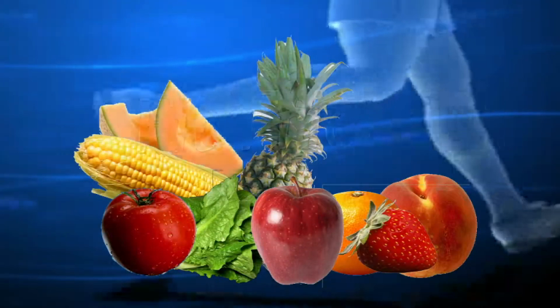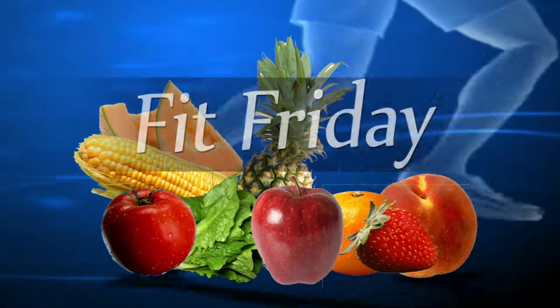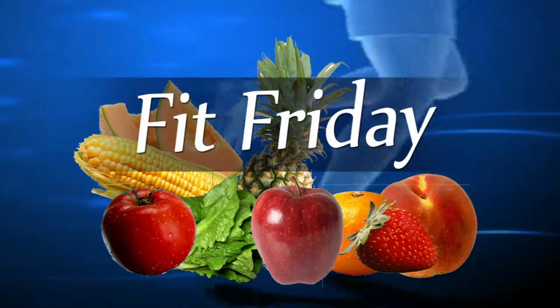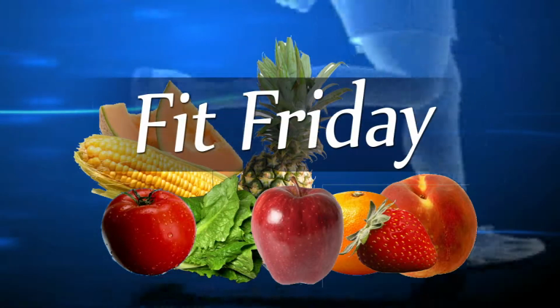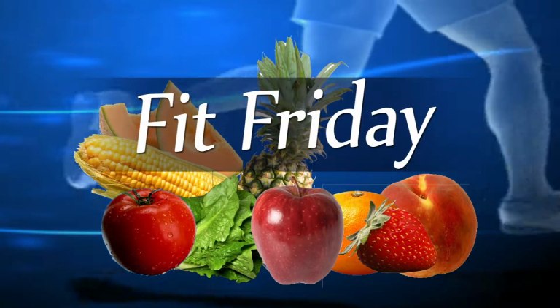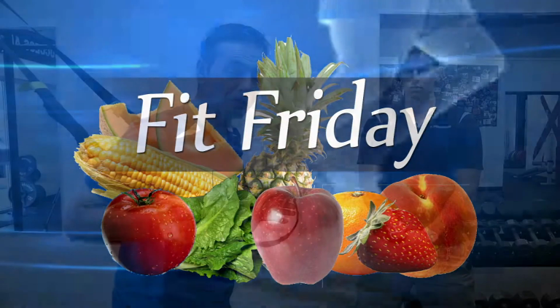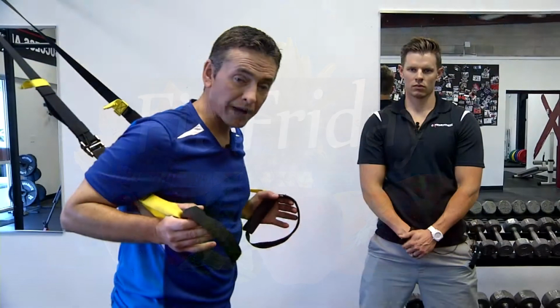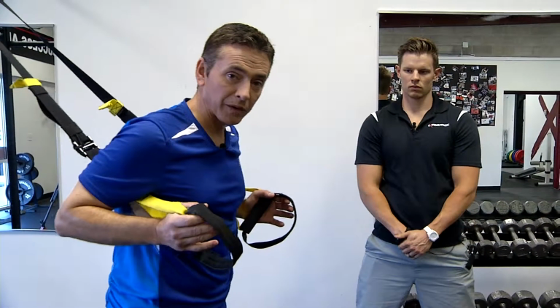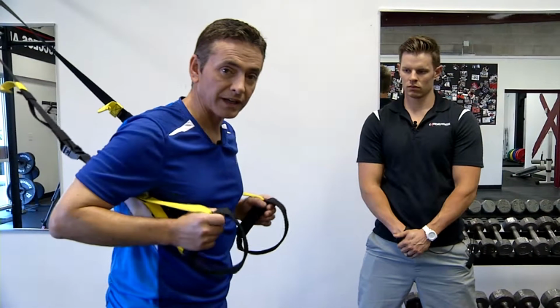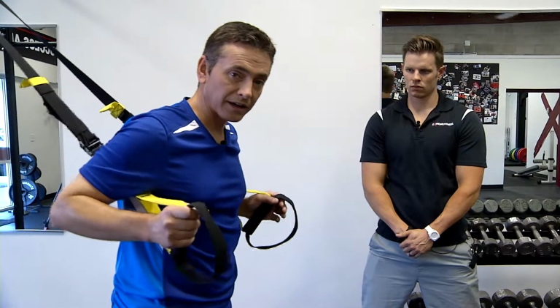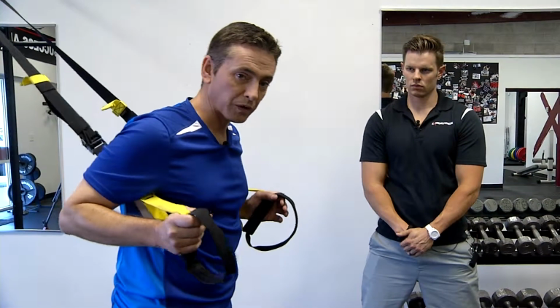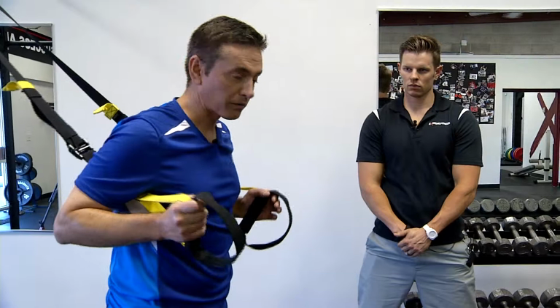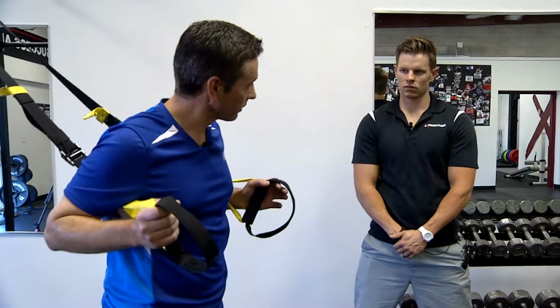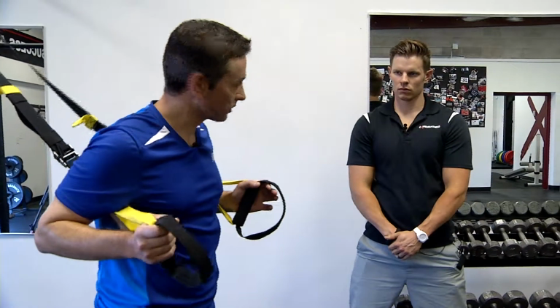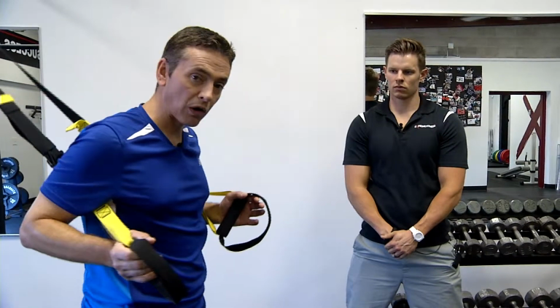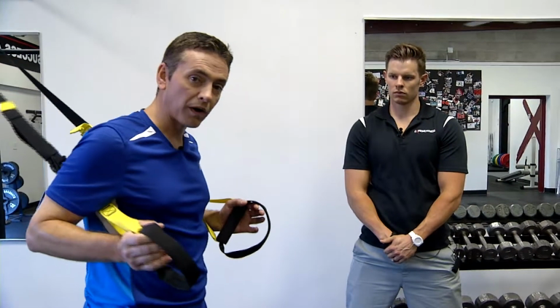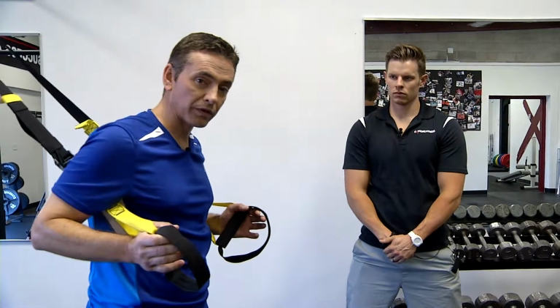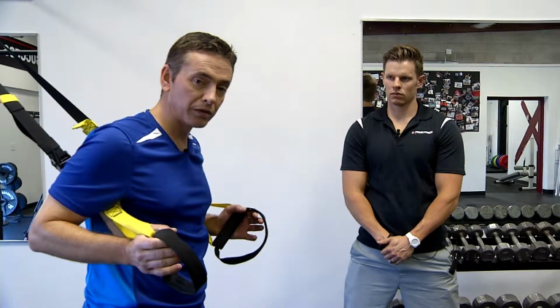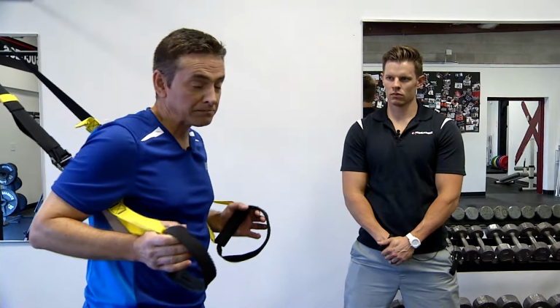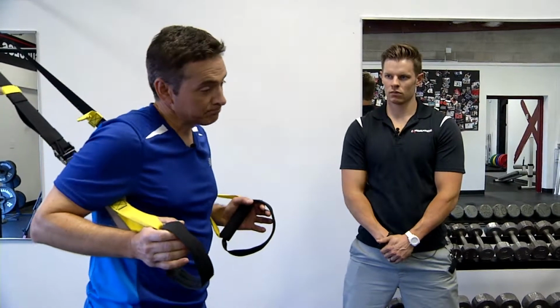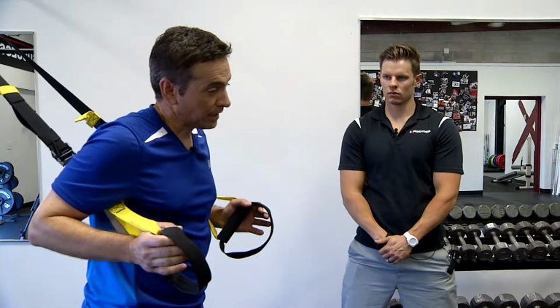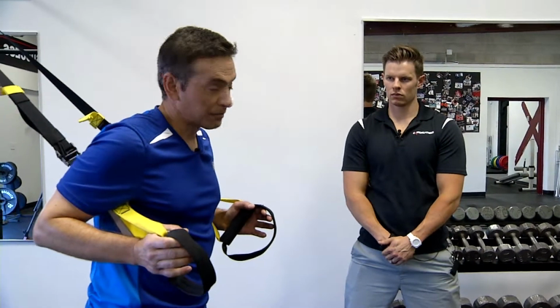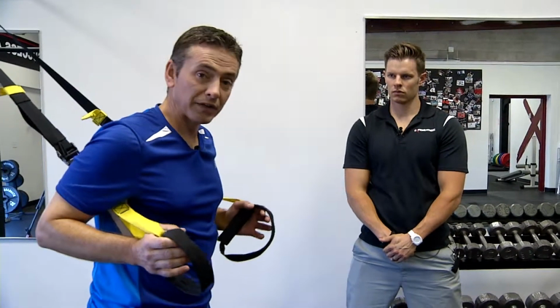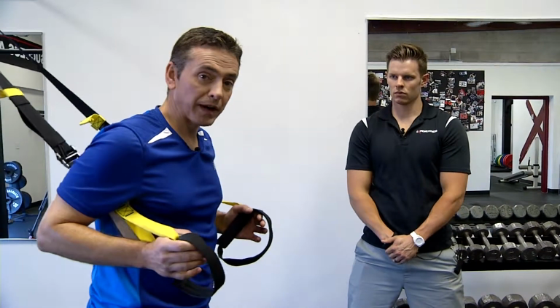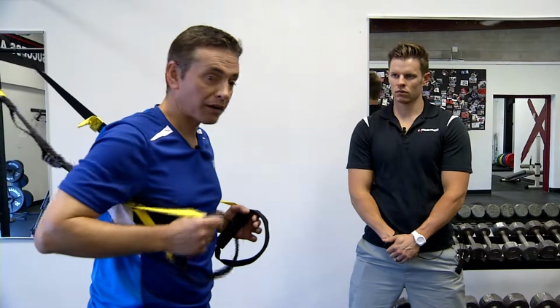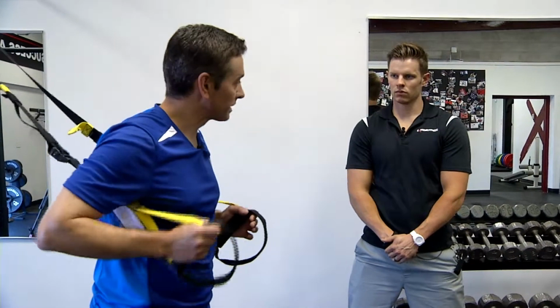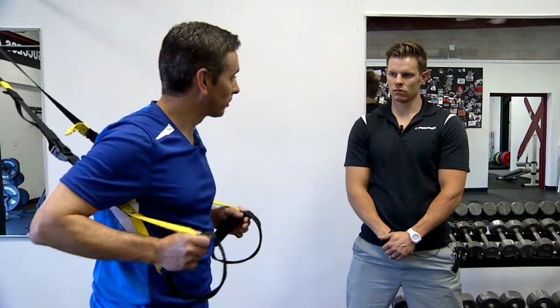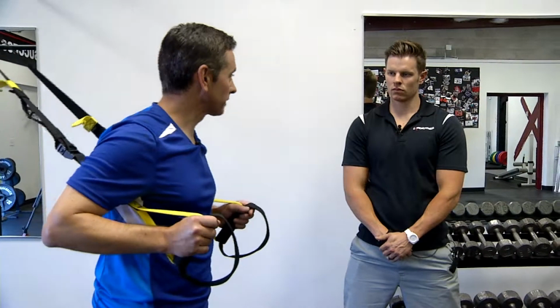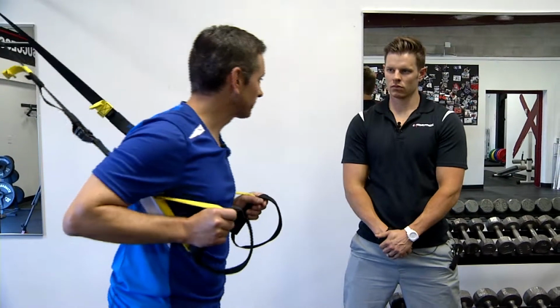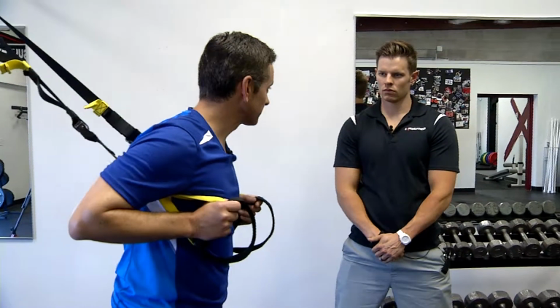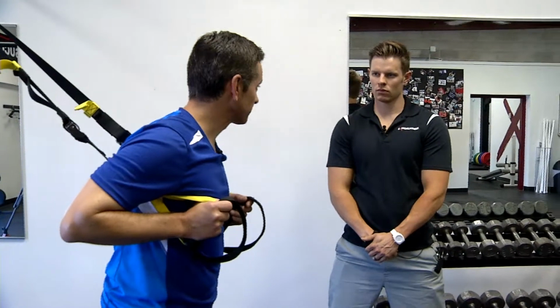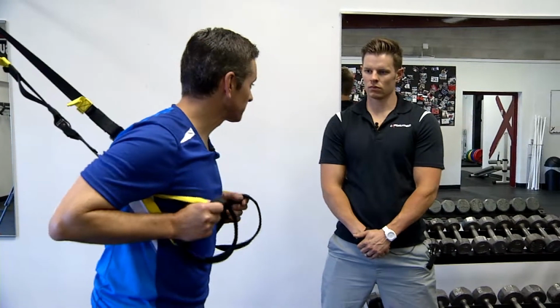On this Fit Friday we're talking about using your body weight once again to get in a good workout — a workout you can do in your home, on the road, and maybe even in your backyard. Here's David Polin with Extreme Fitness to tell us about this one.